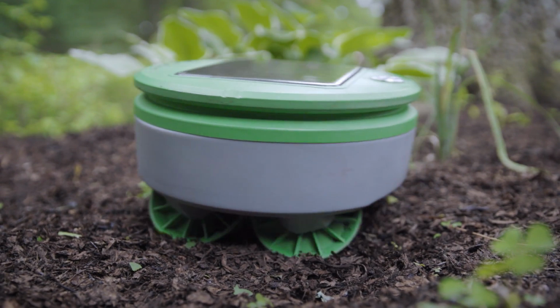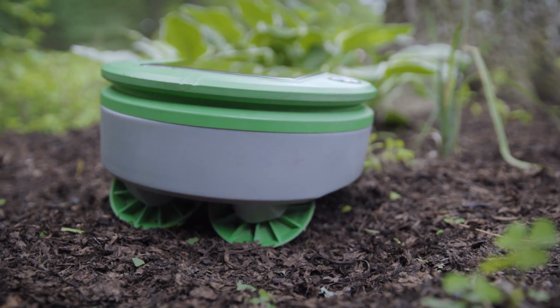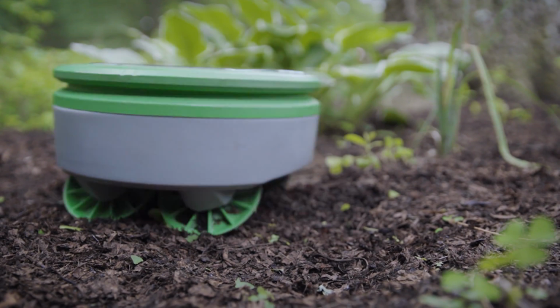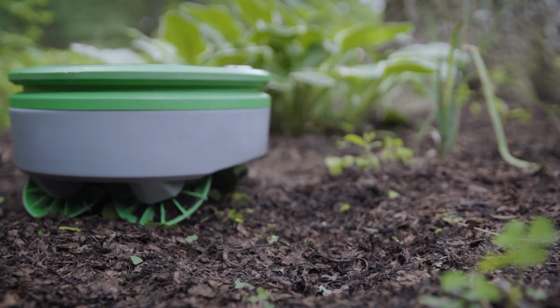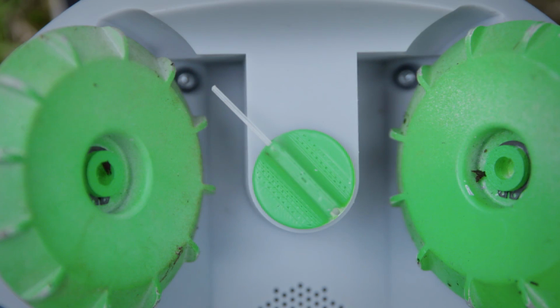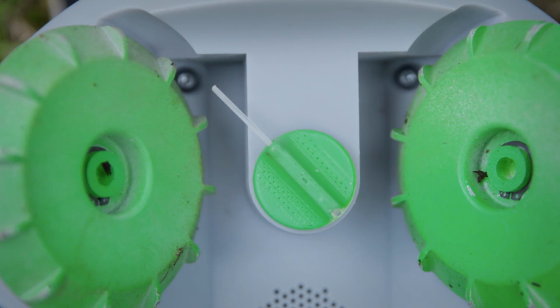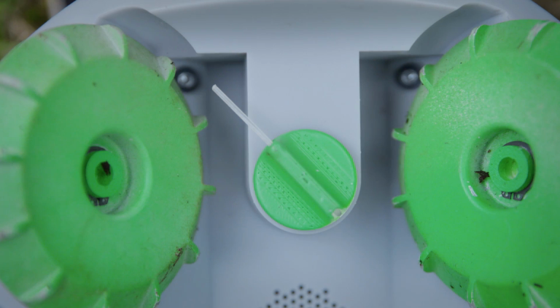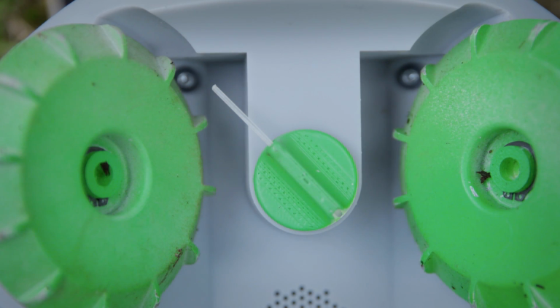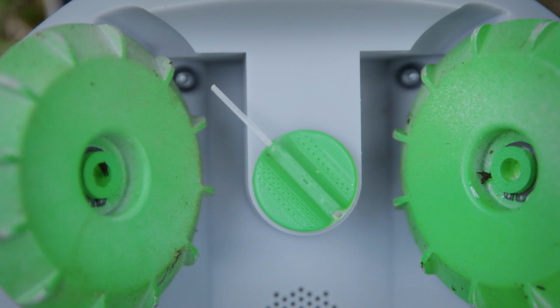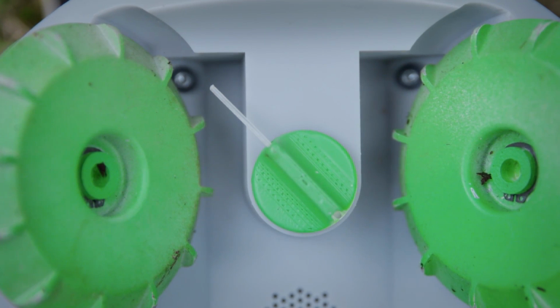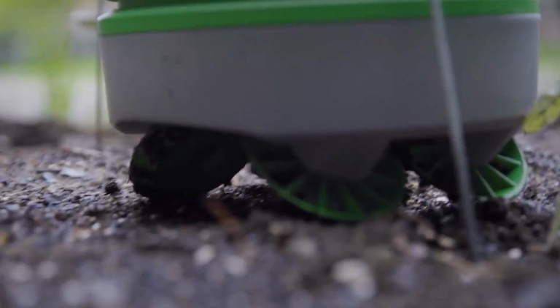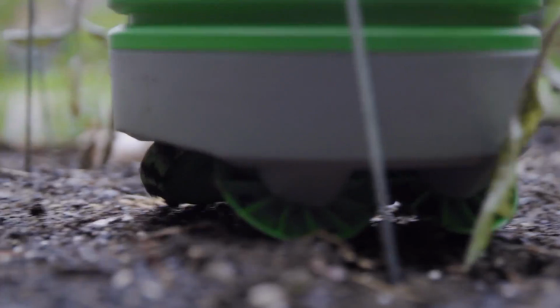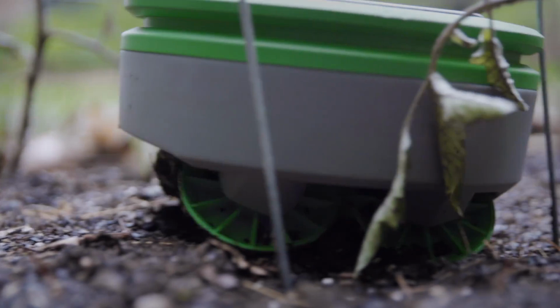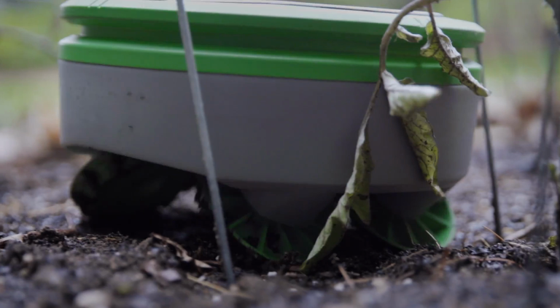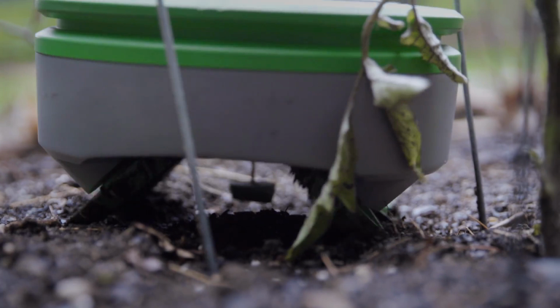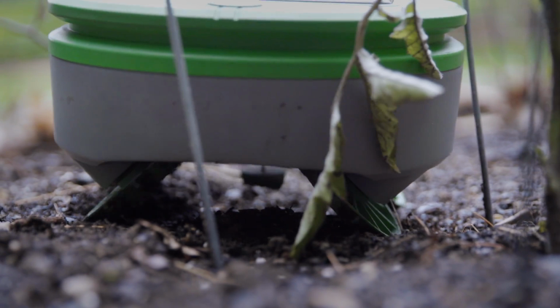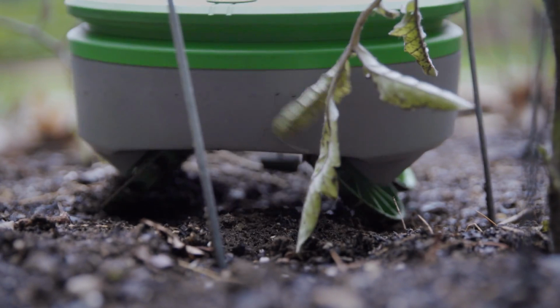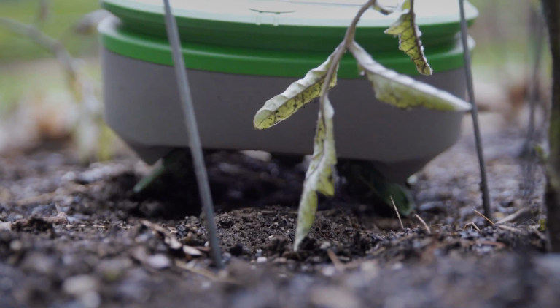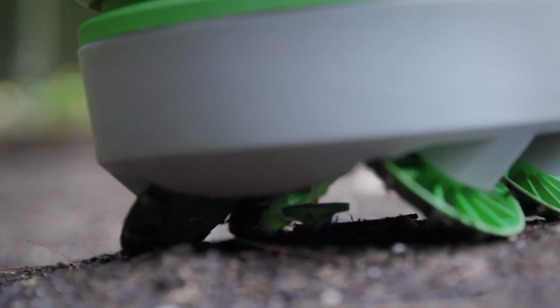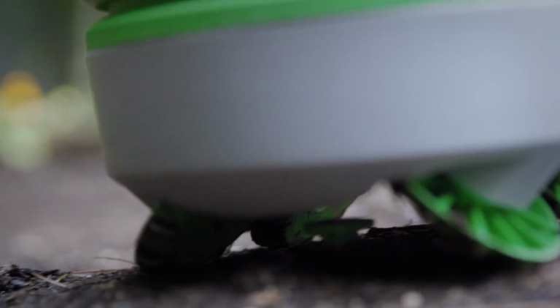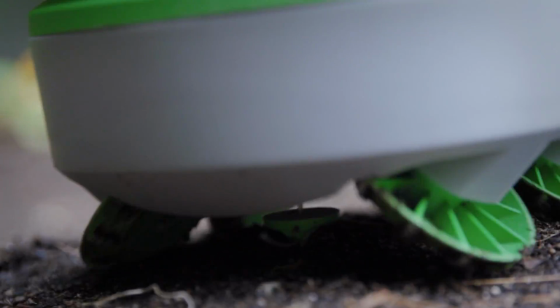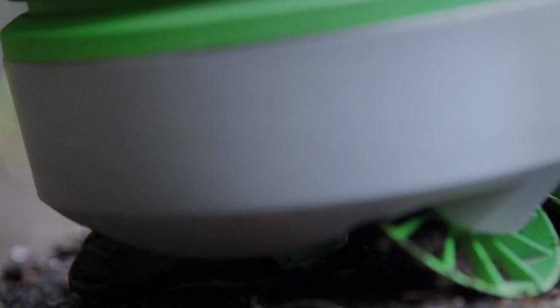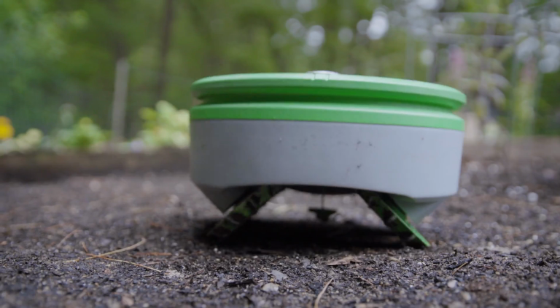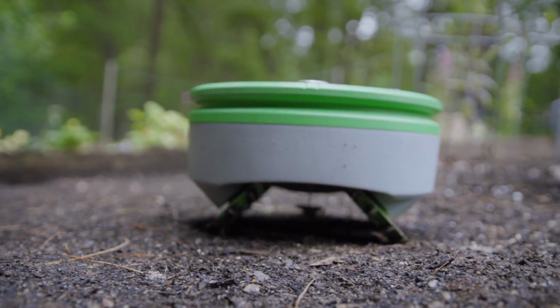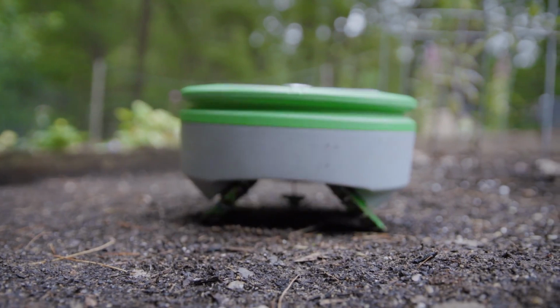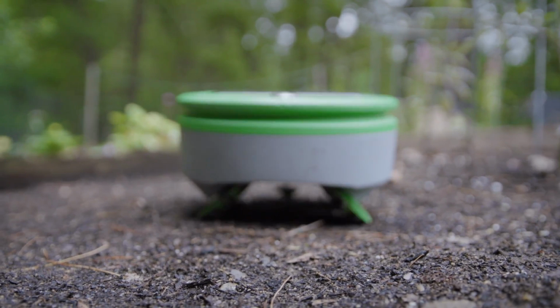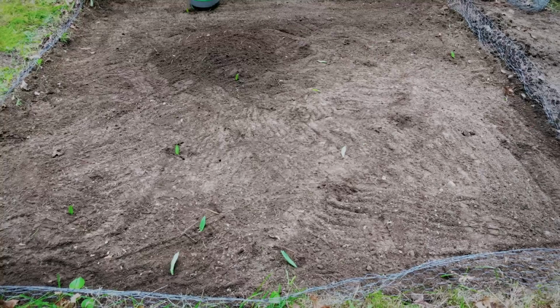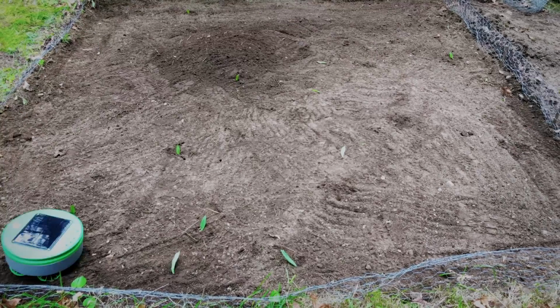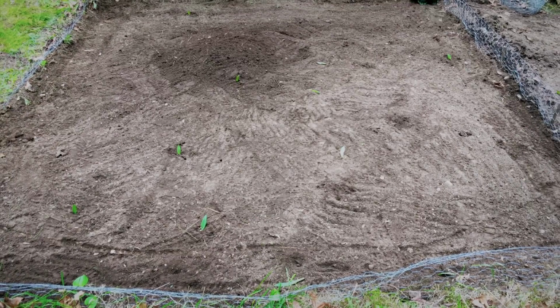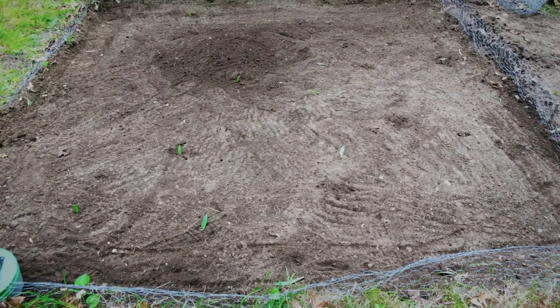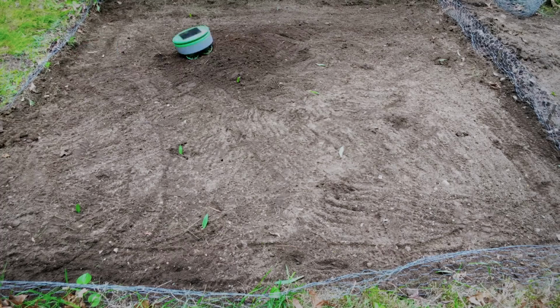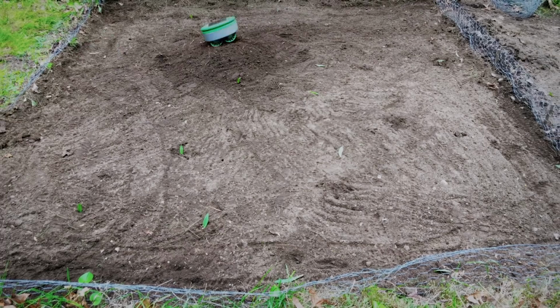Turtle has two methods of removing weeds. The first is a small nylon string on the bottom of the robot that spins rapidly to cut the weeds. The second is the design of the wheels — as the robot drives around, the wheels scrub the surface of the soil, damaging pre-emergent weeds.